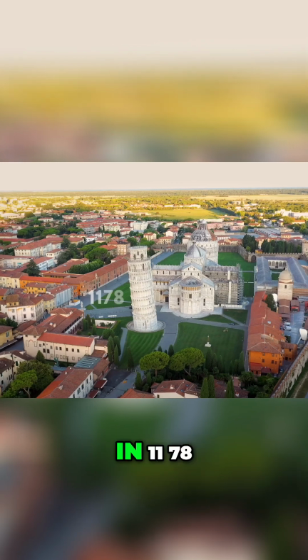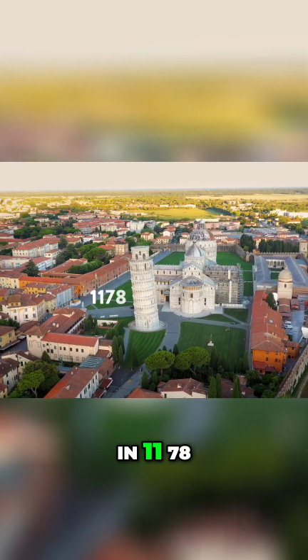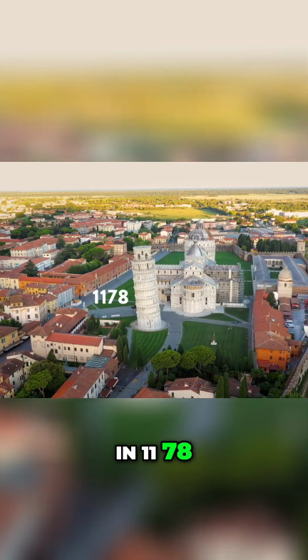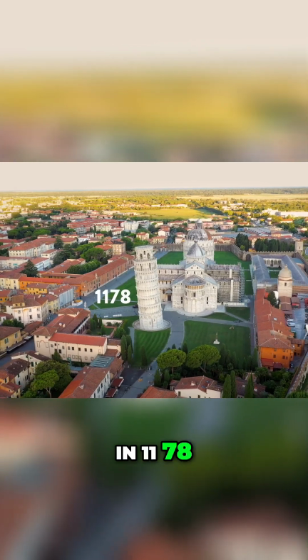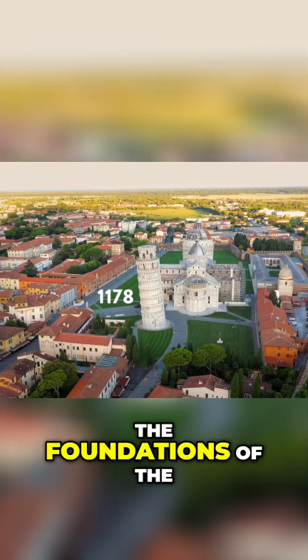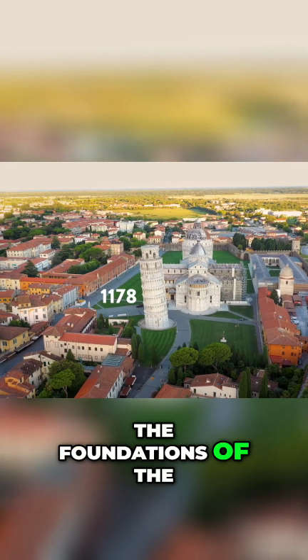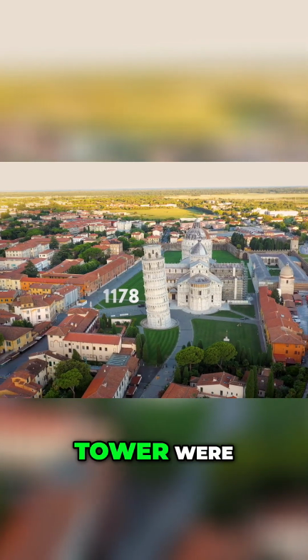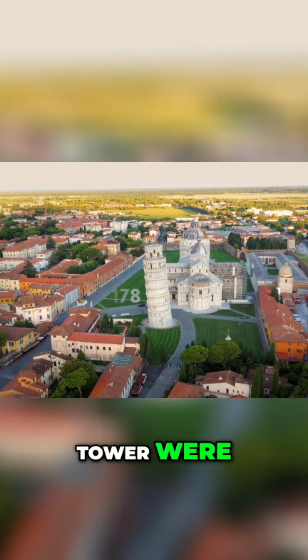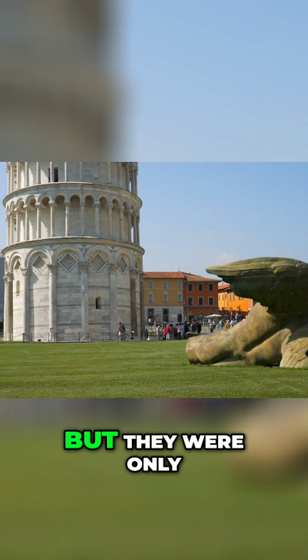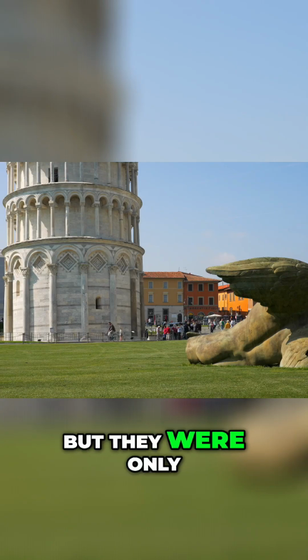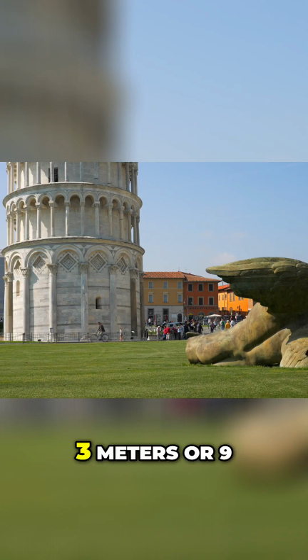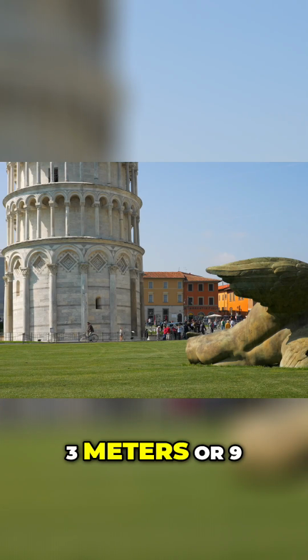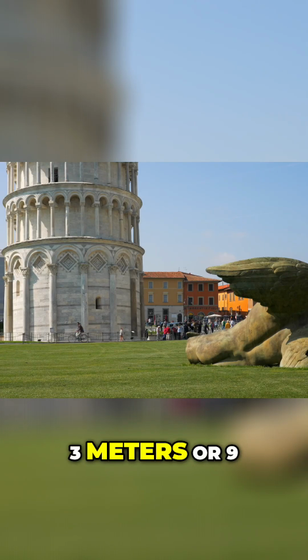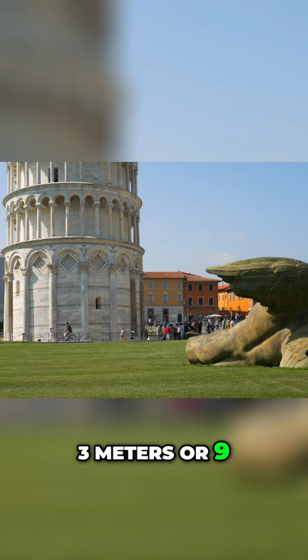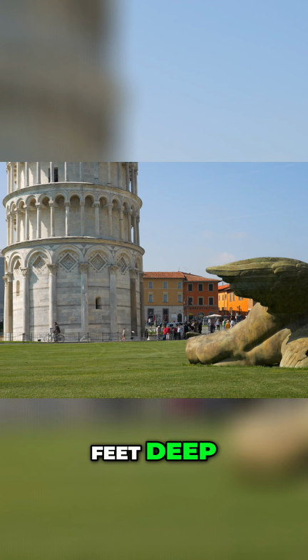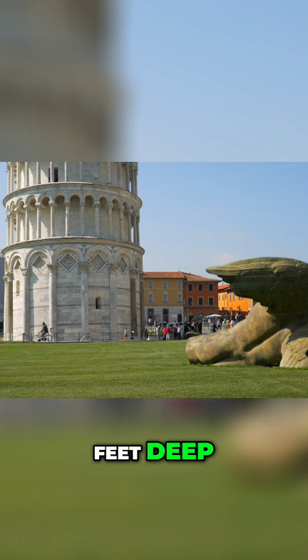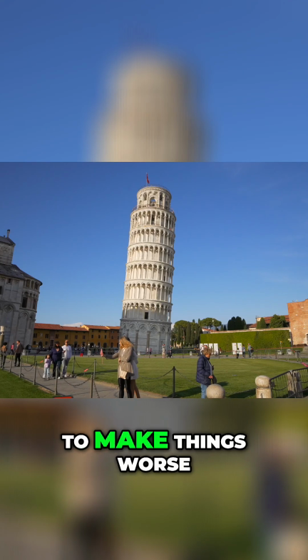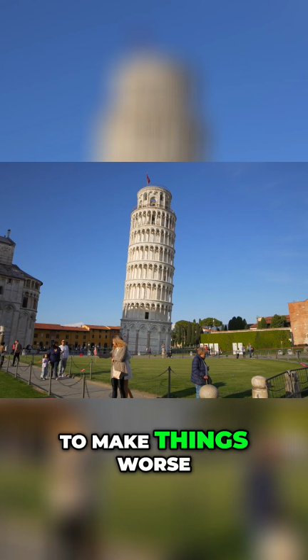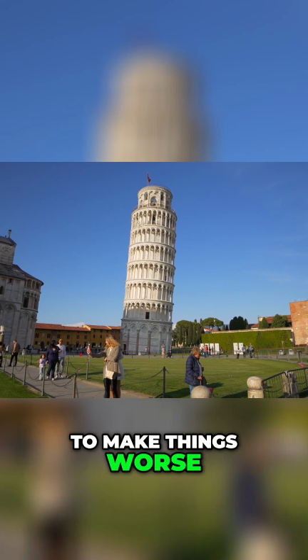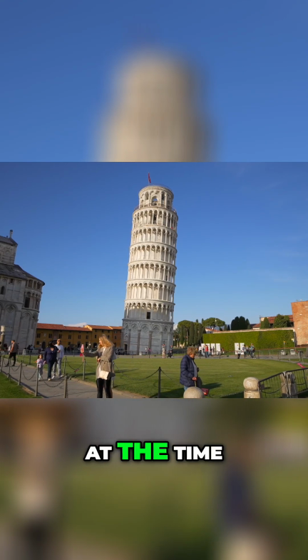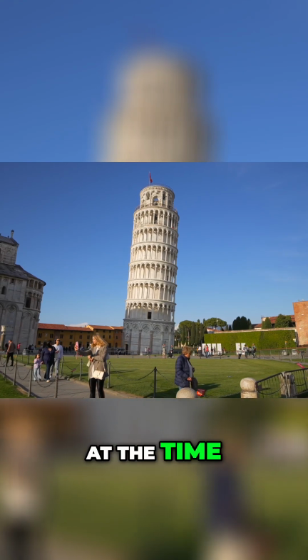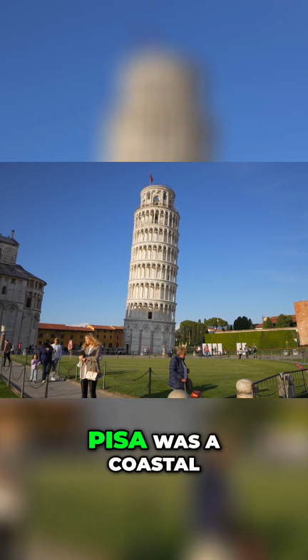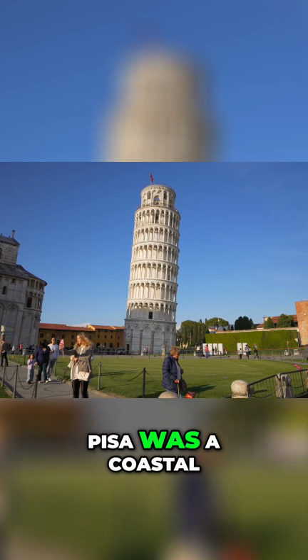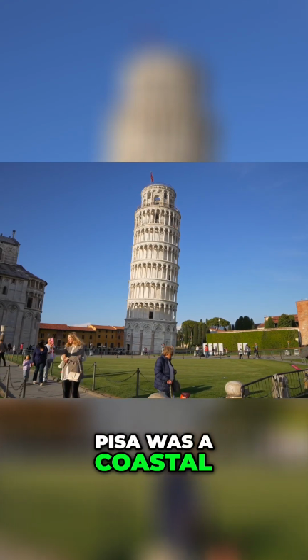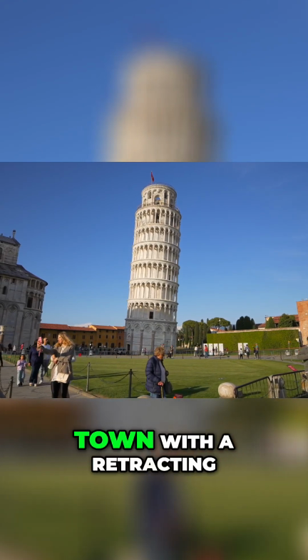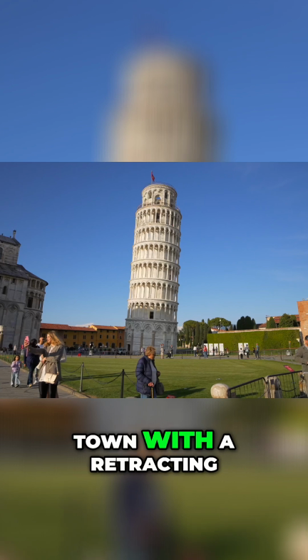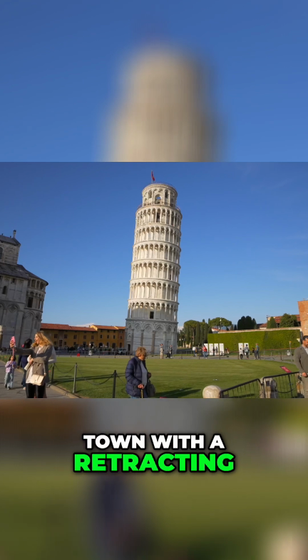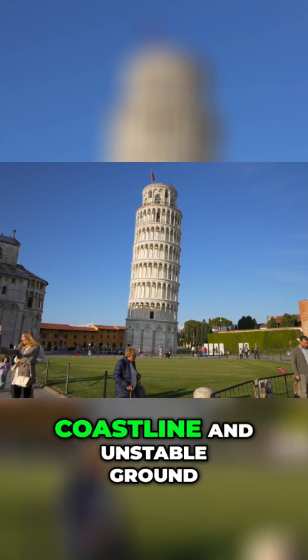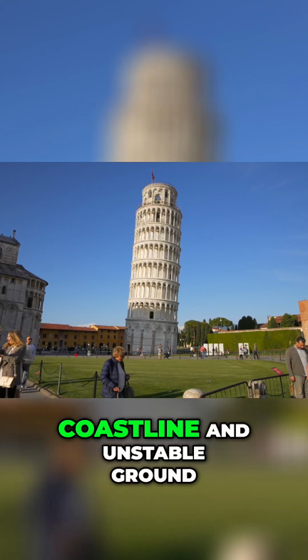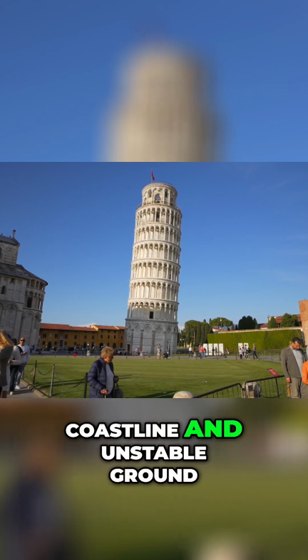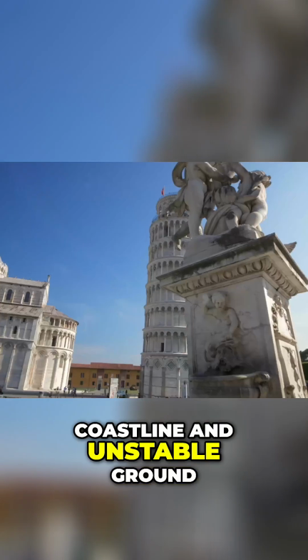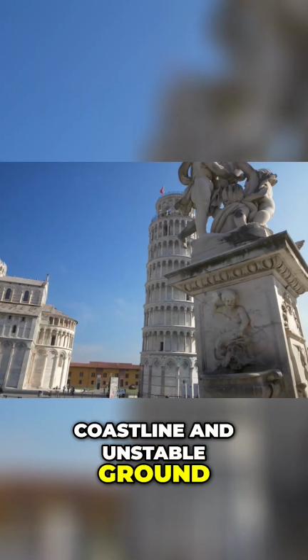In 1178 the foundations of the tower were laid, but they were only 3 meters or 9 feet deep. To make things worse, at the time Pisa was a coastal town with a retracting coastline and unstable ground.